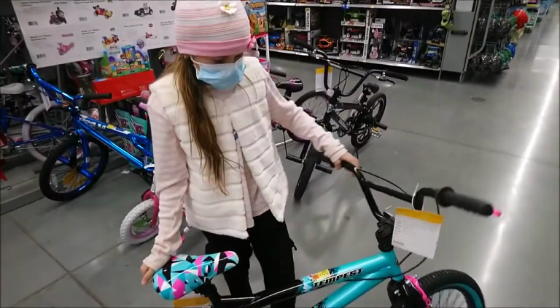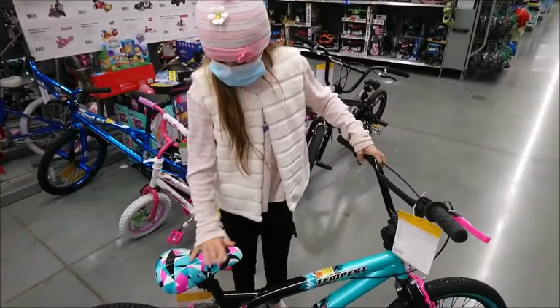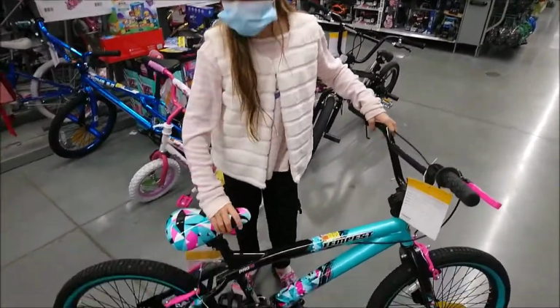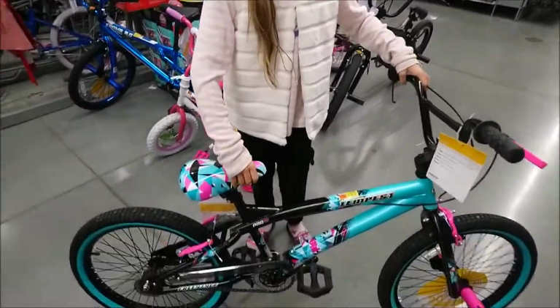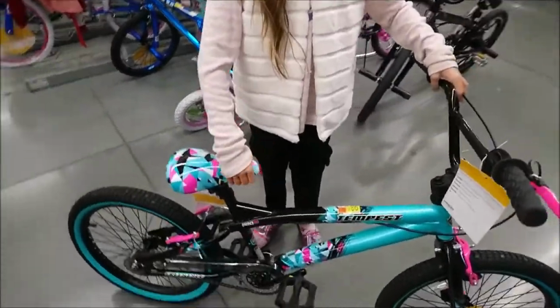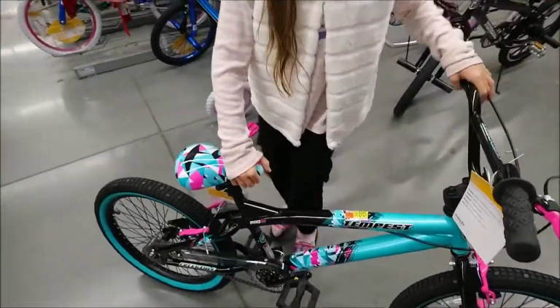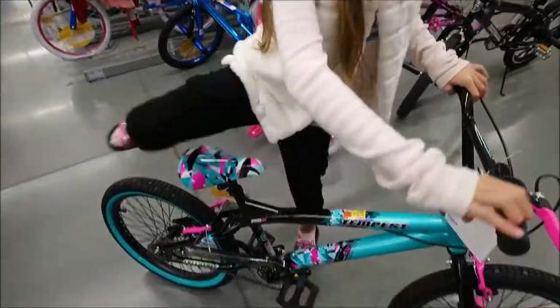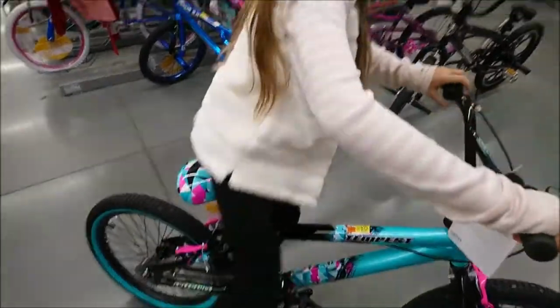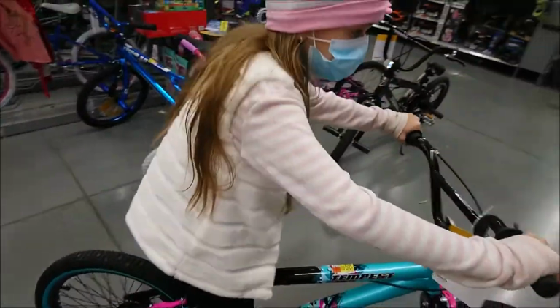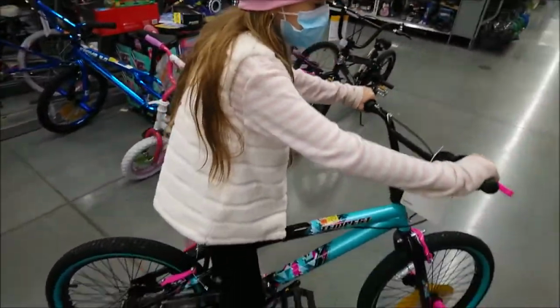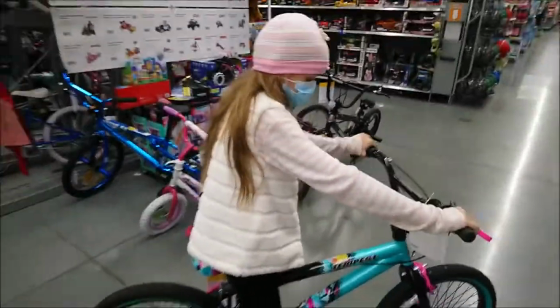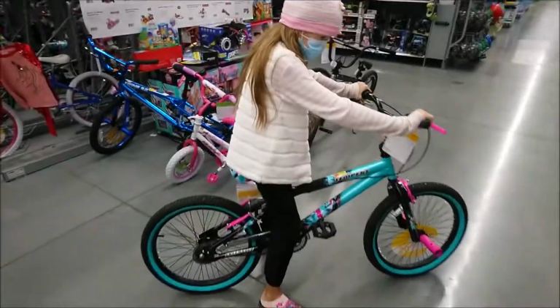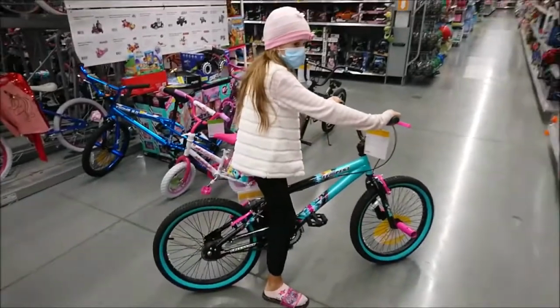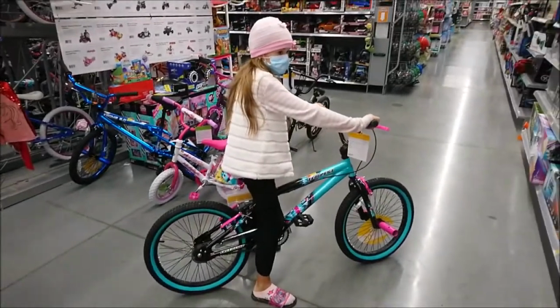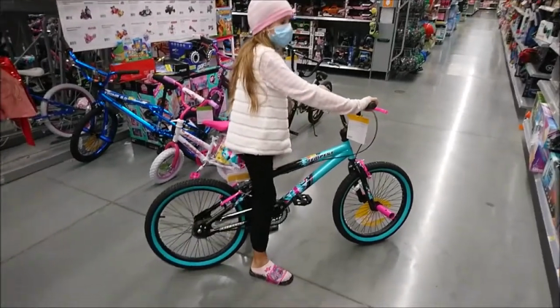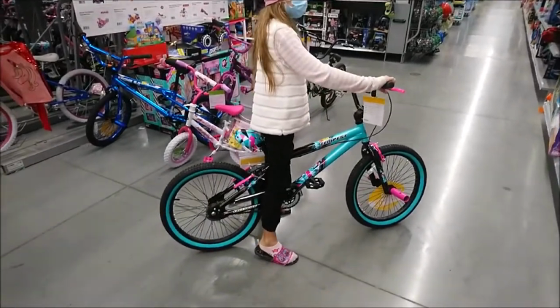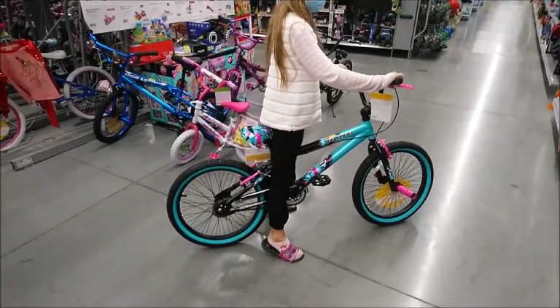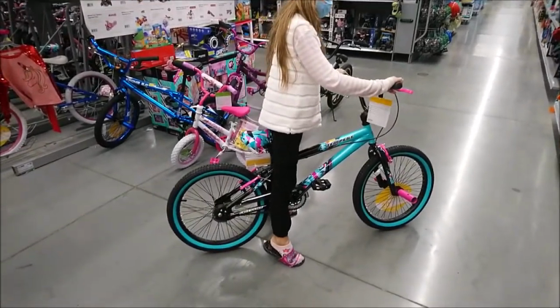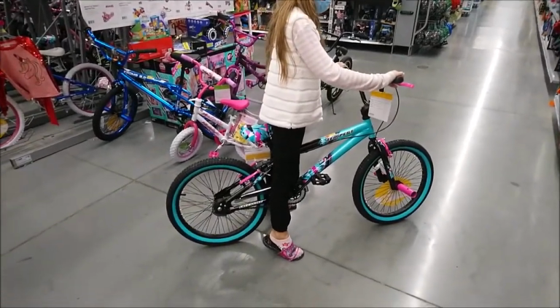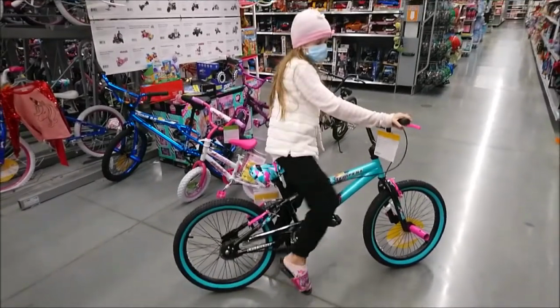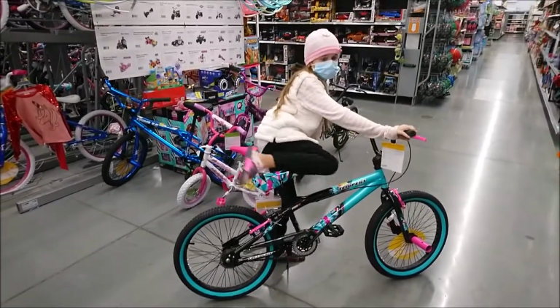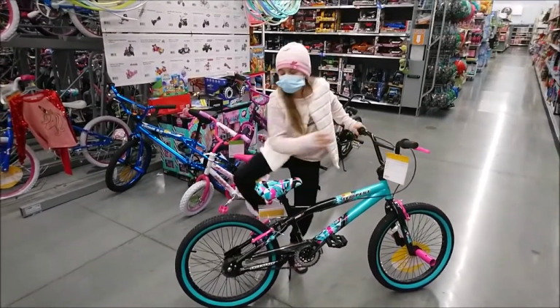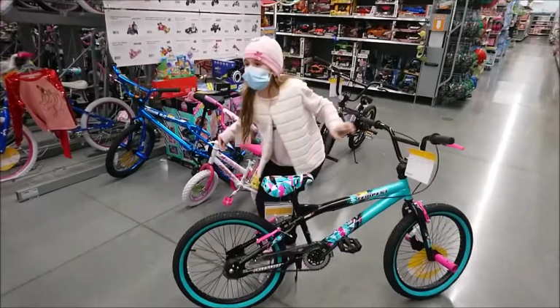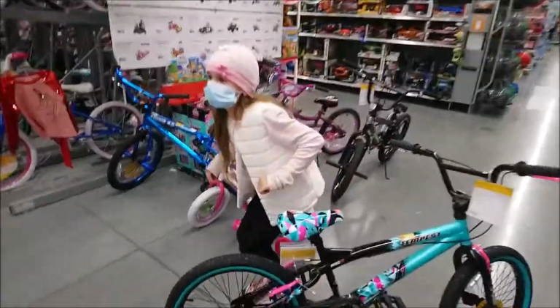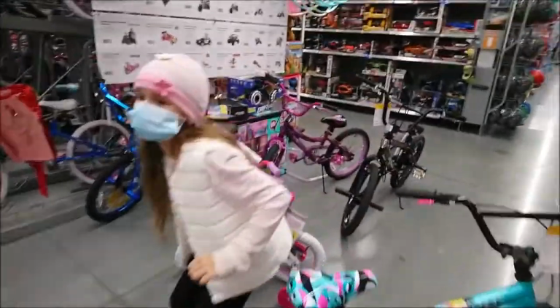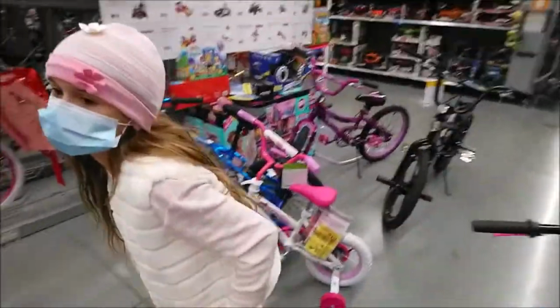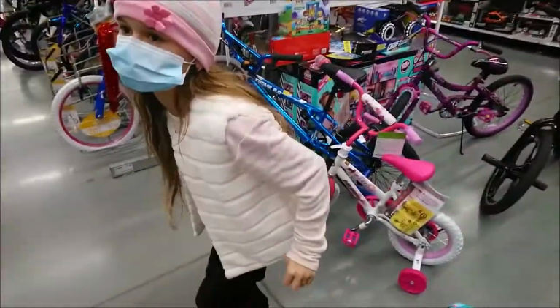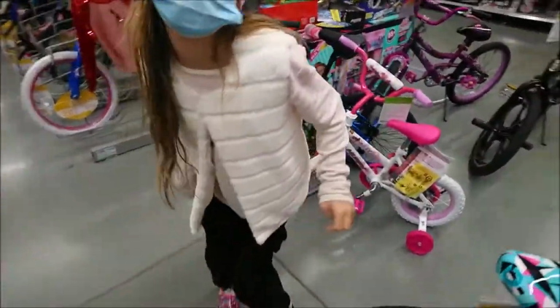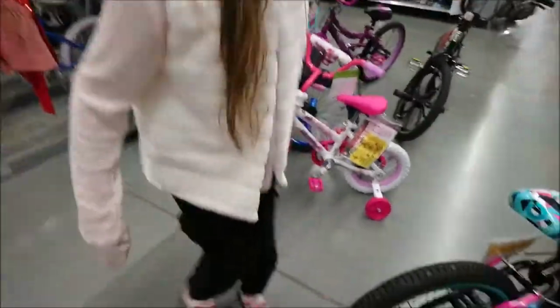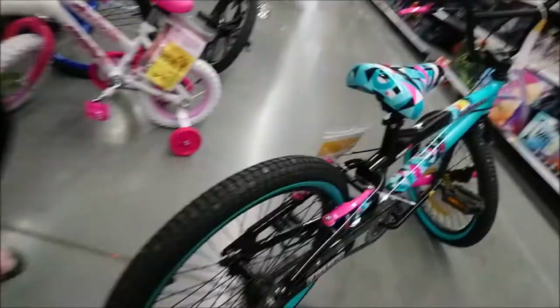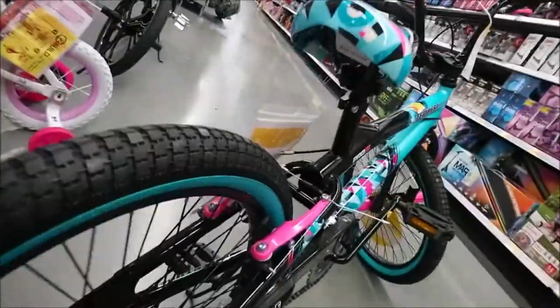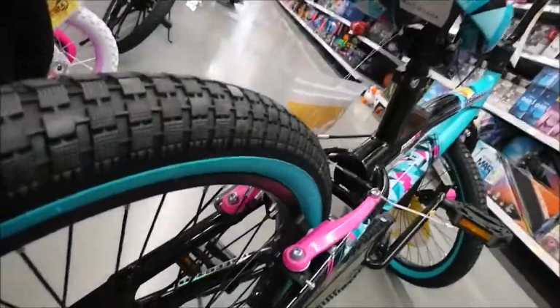I need my seat higher. I'm going to show you — this is how I'm actually sitting. I'm supposed to sit like this, so instead of walking like this, I should walk like this.